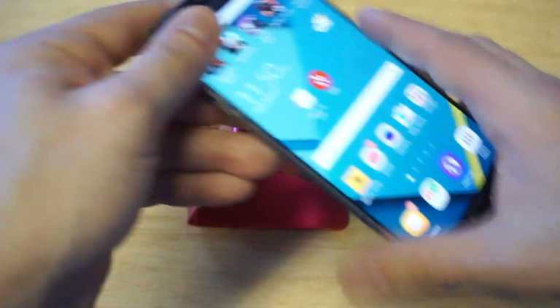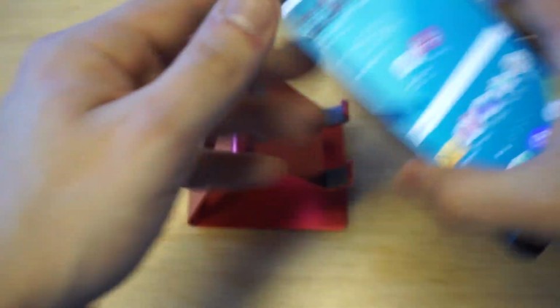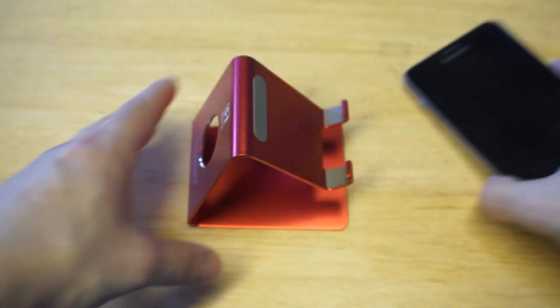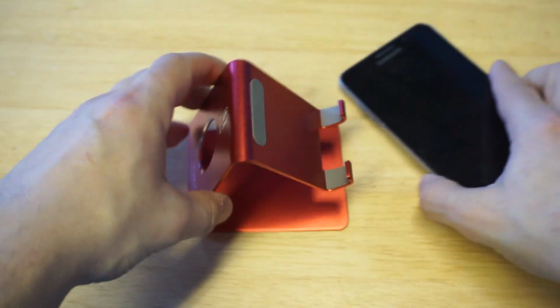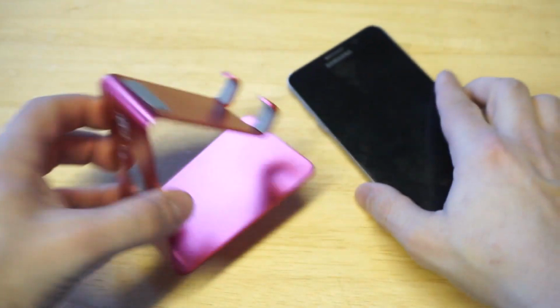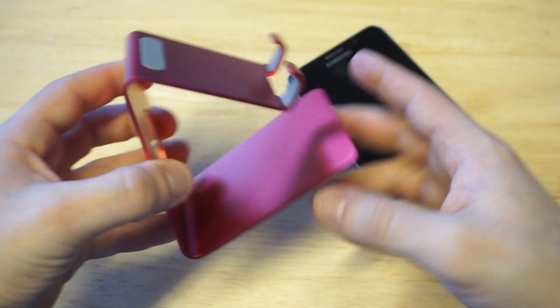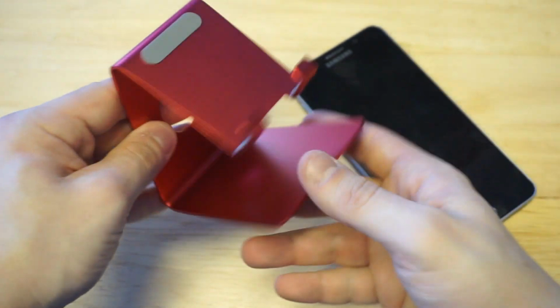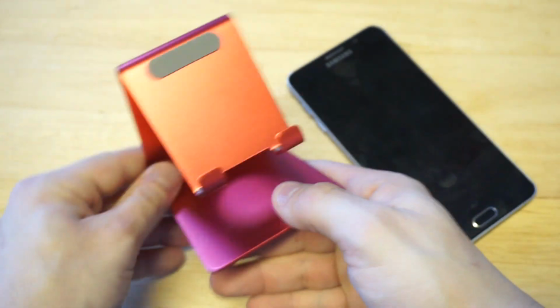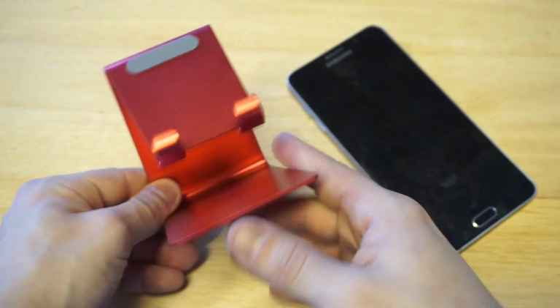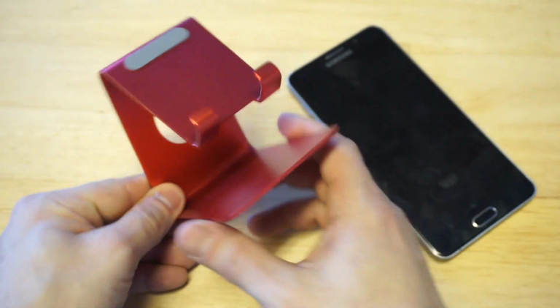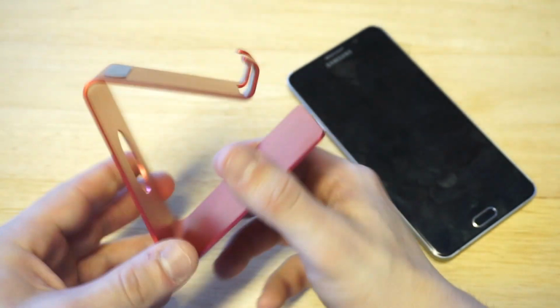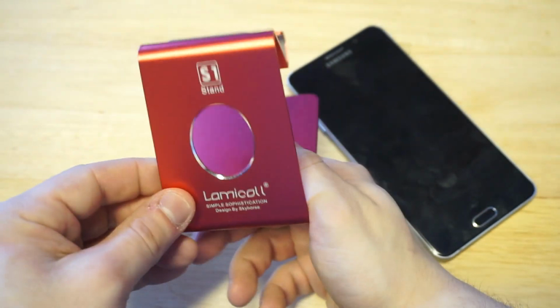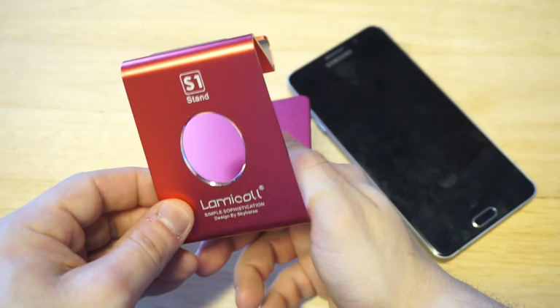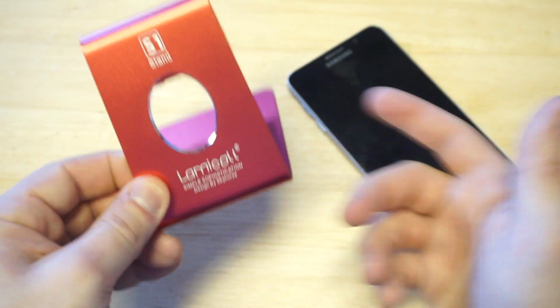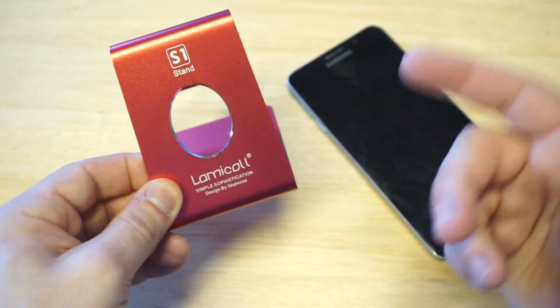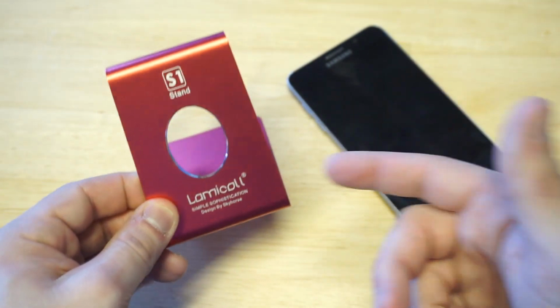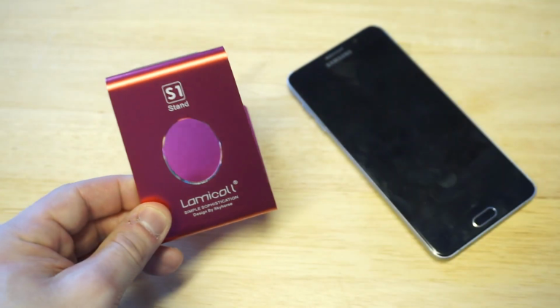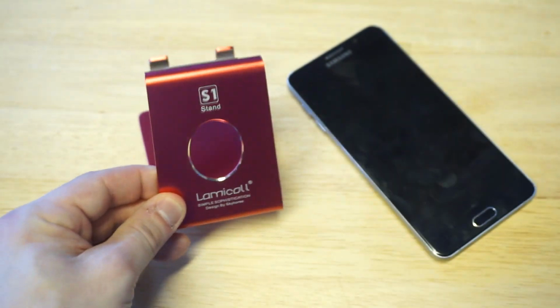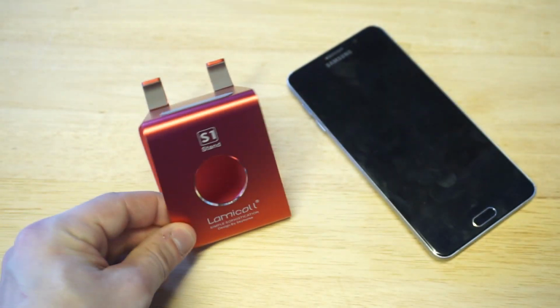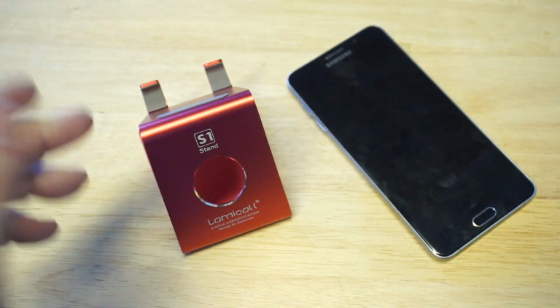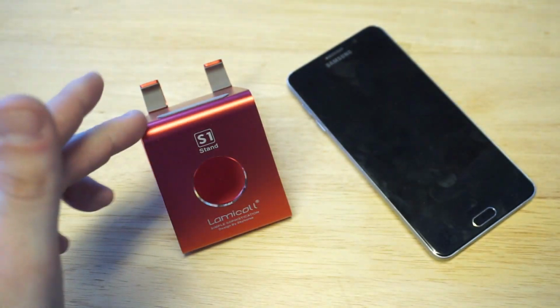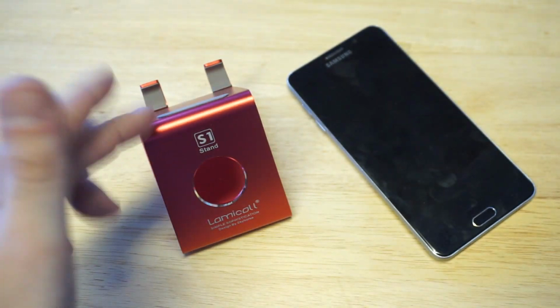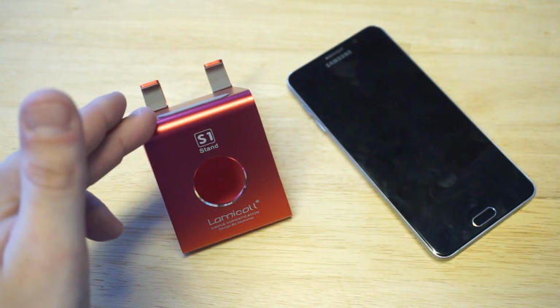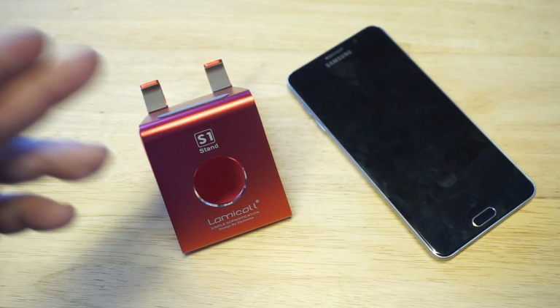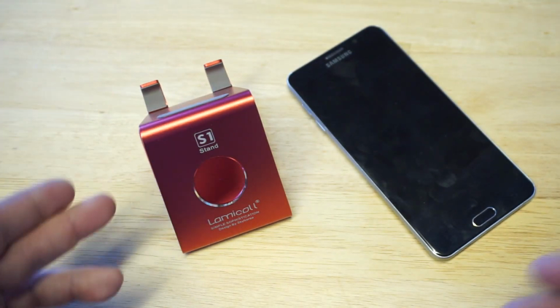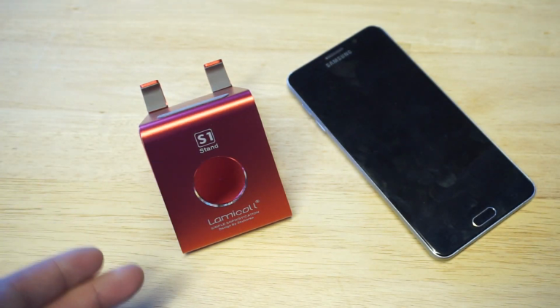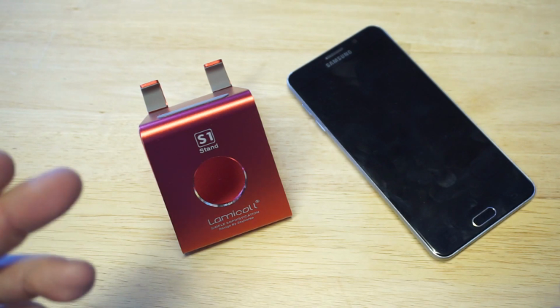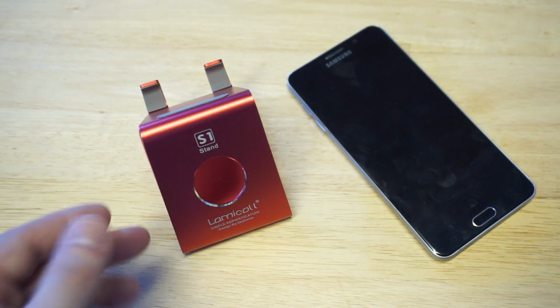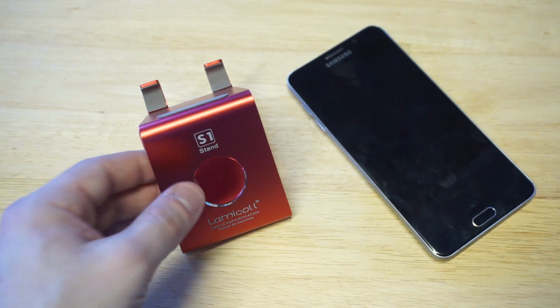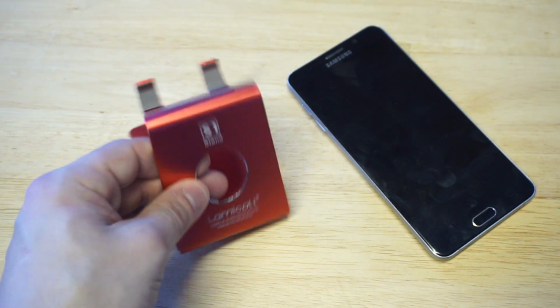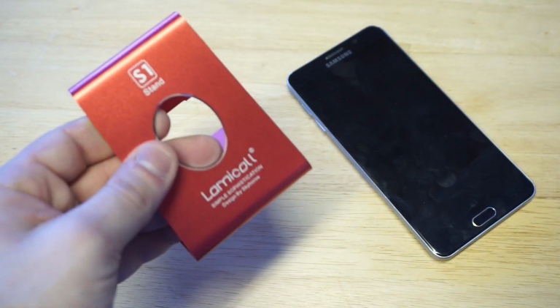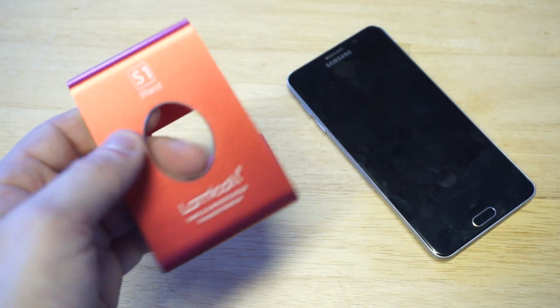Let's take one more quick look at it. Like I said, this comes in three different colors. I definitely think it's a smart move to get one of these that's made out of metal and not plastic. Plastic just feels cheaply made and it's probably going to break or start to crack after a while.